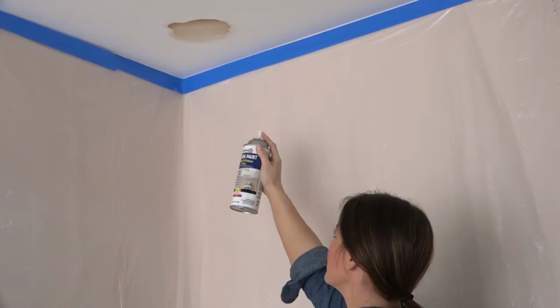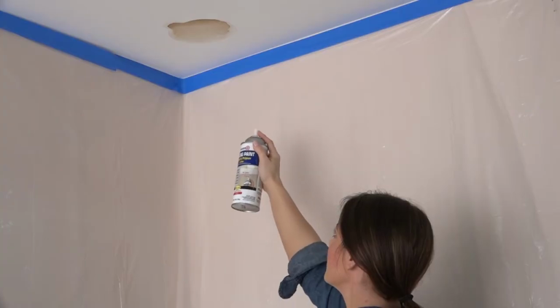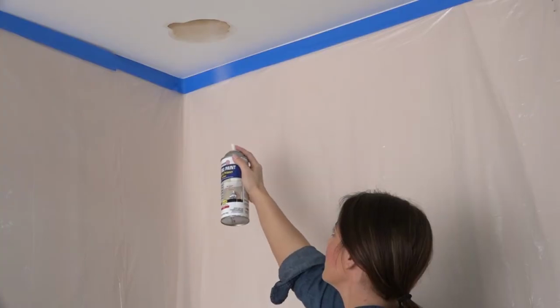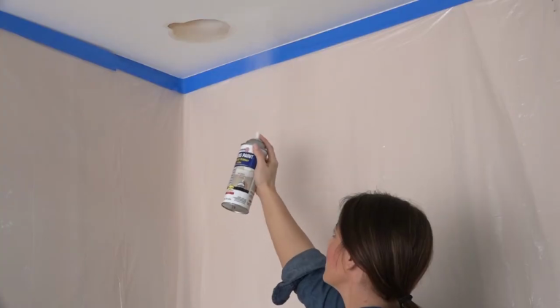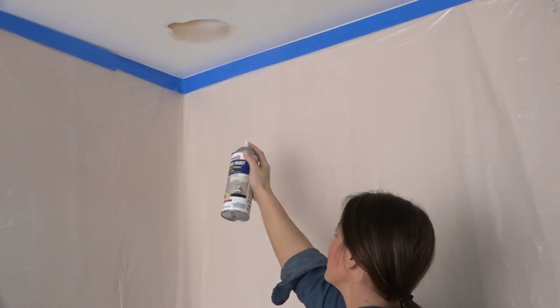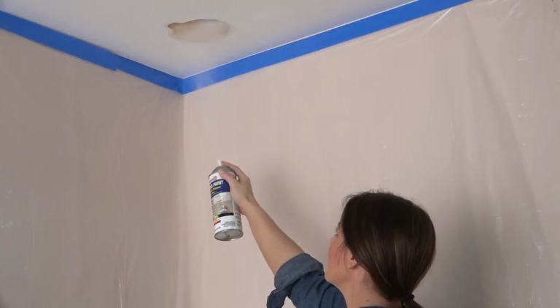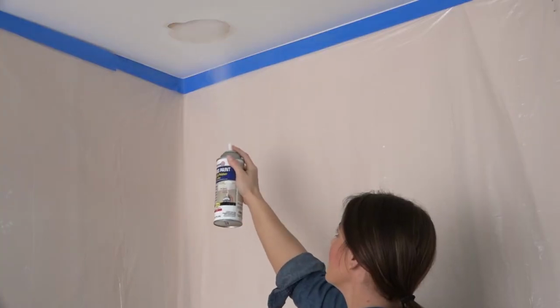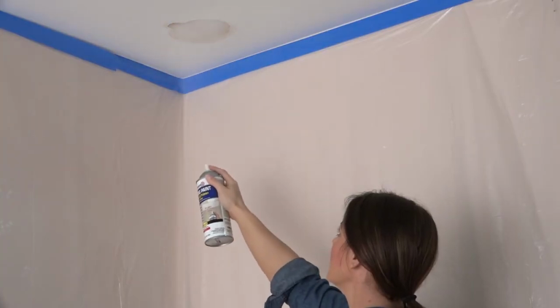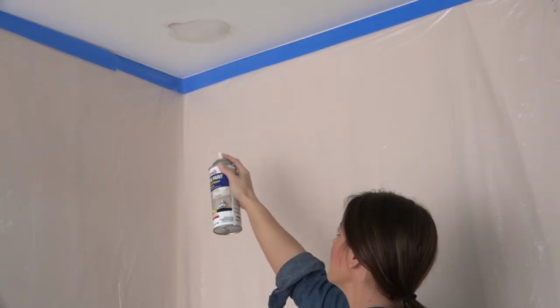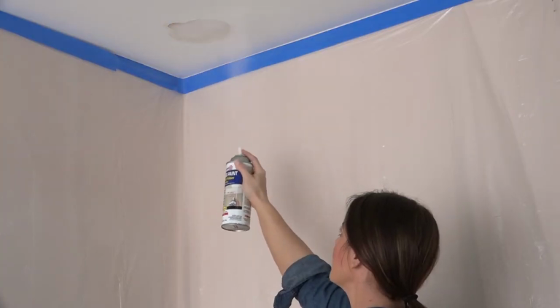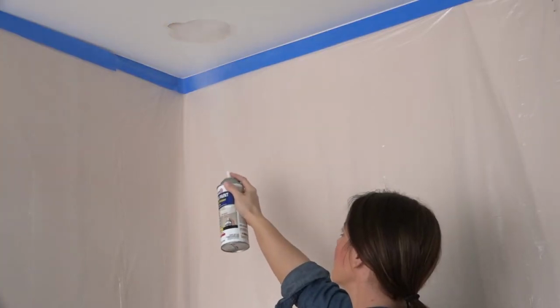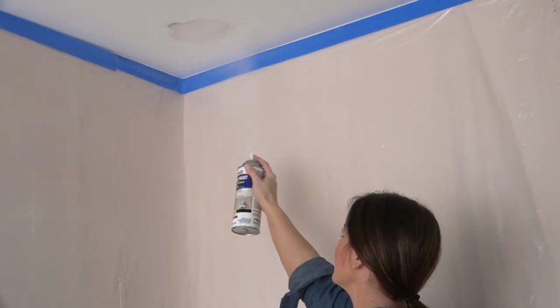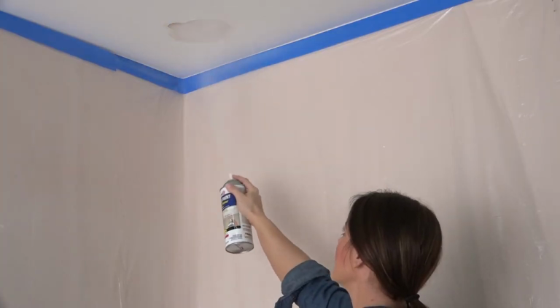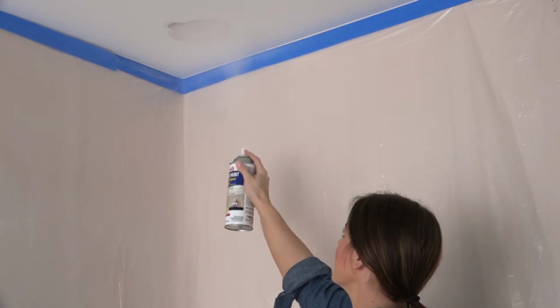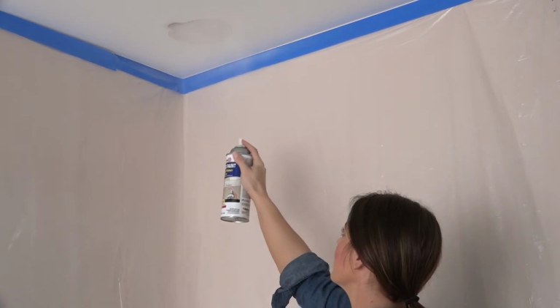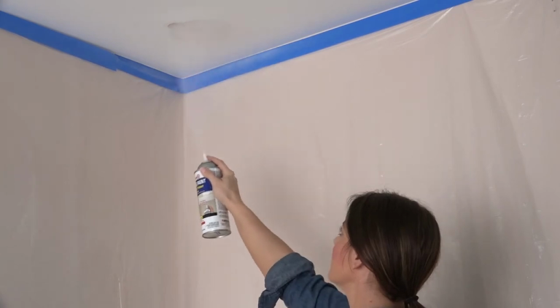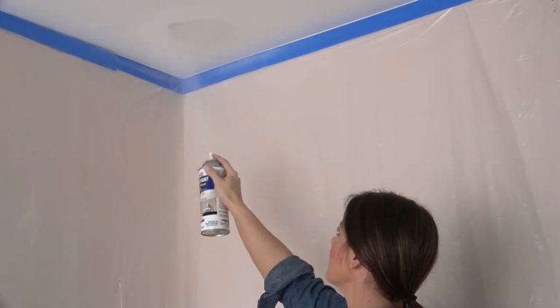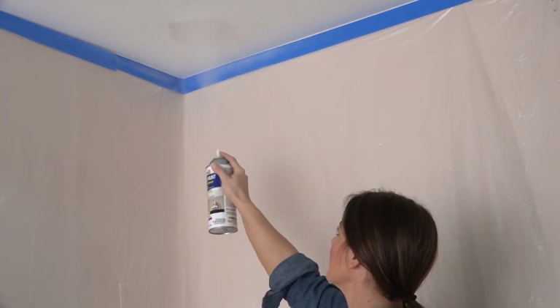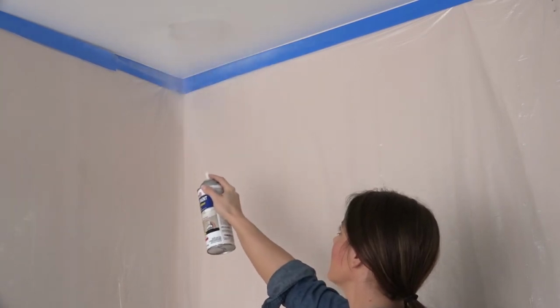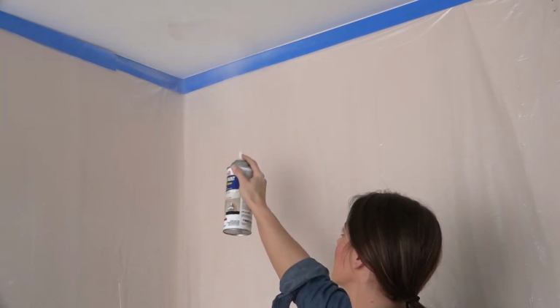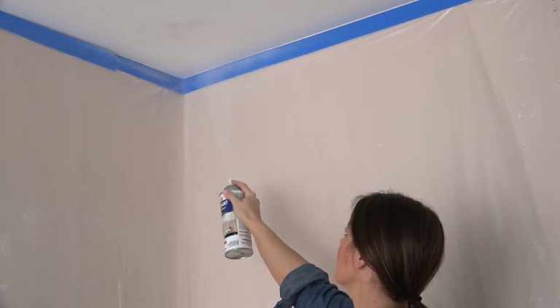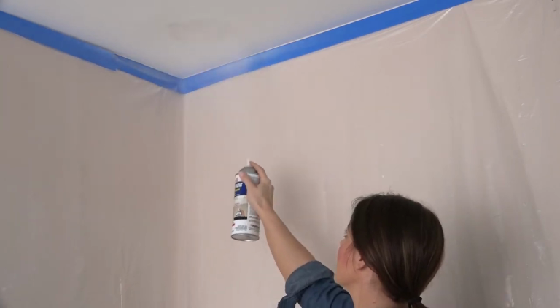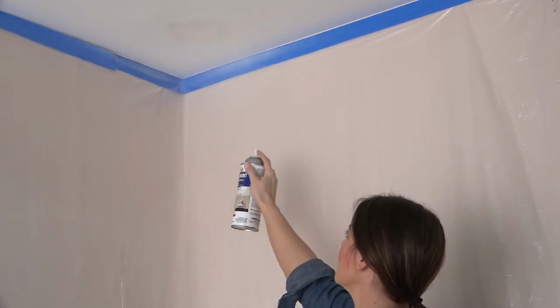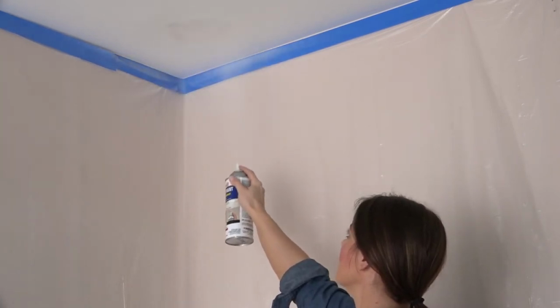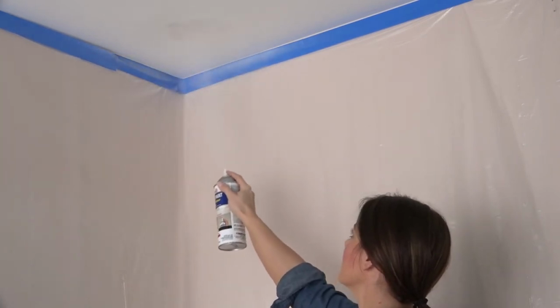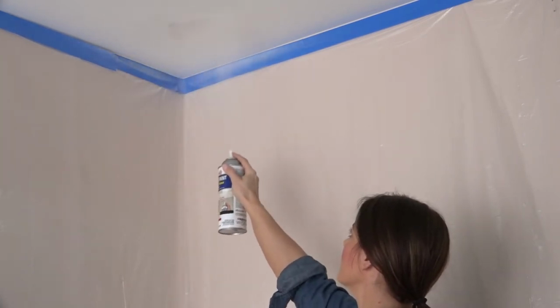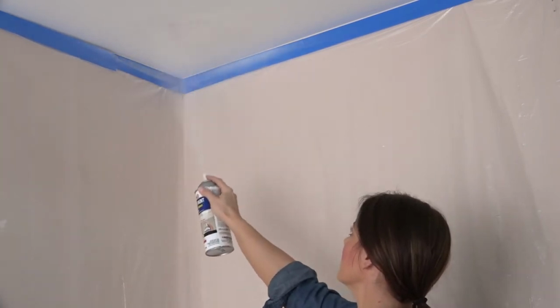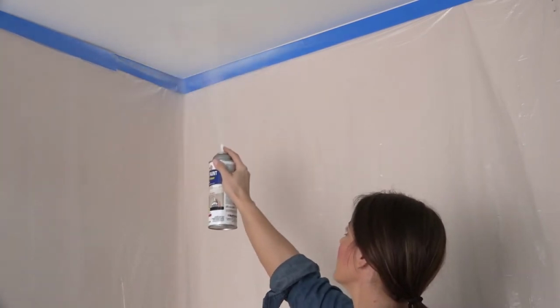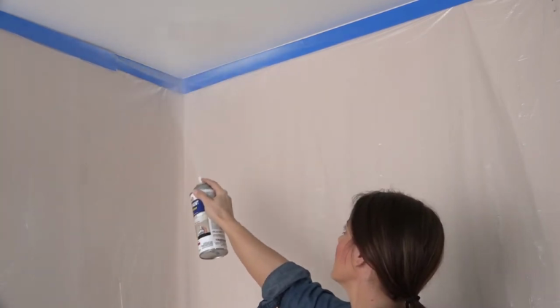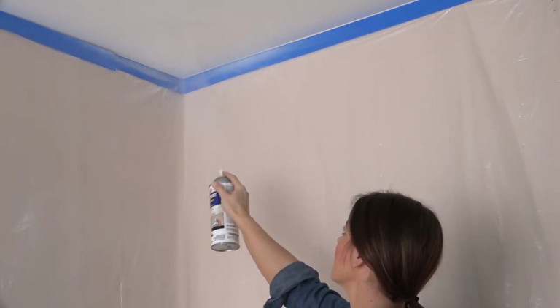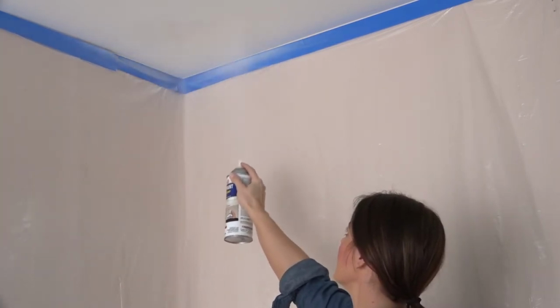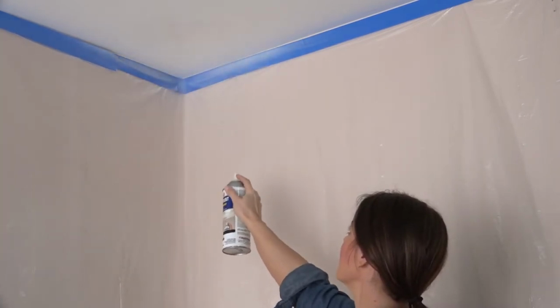For touch-ups, using Zinser Ceiling Paint spray provides an easy and quick solution and matches the same bright white color as roller-applied ceiling paint.